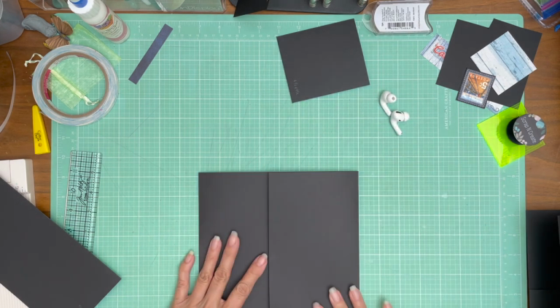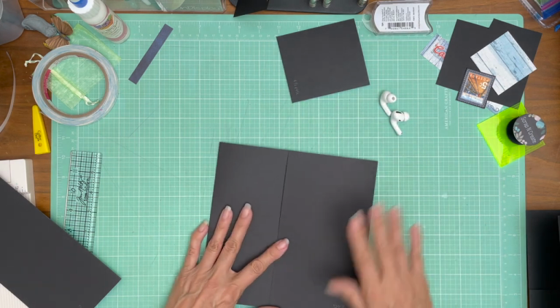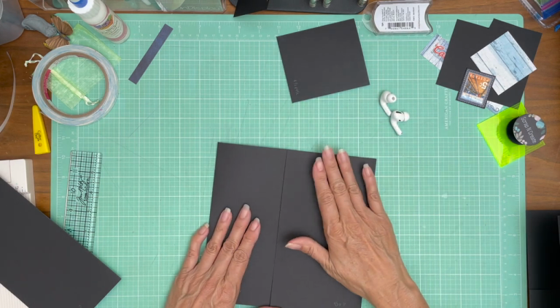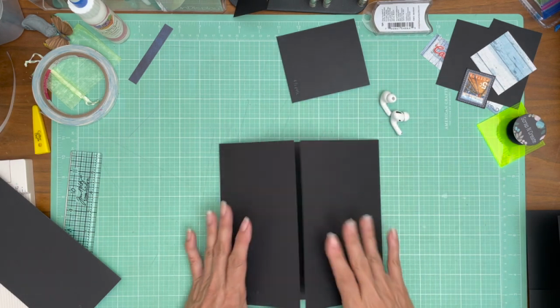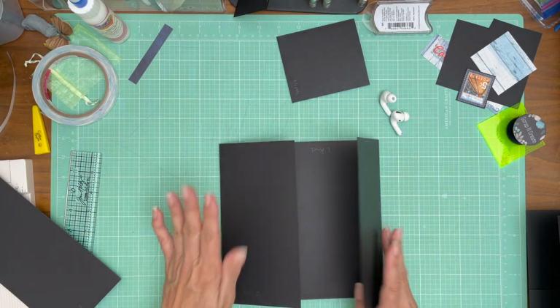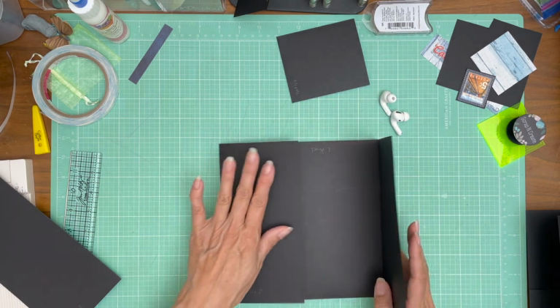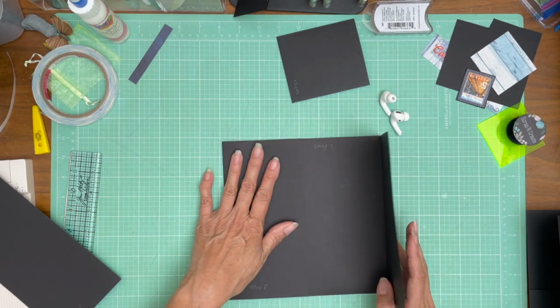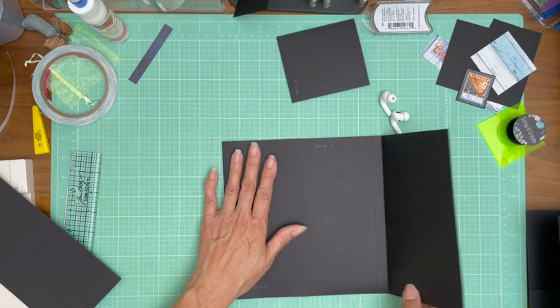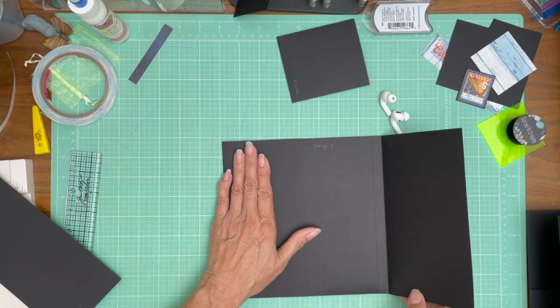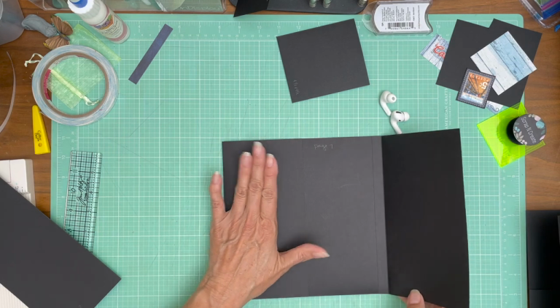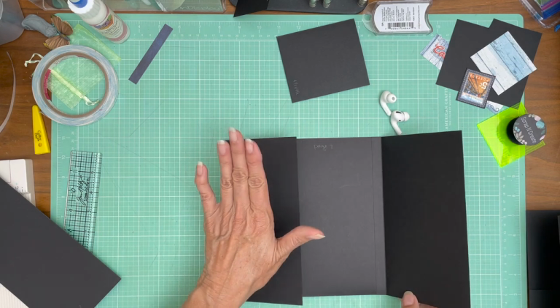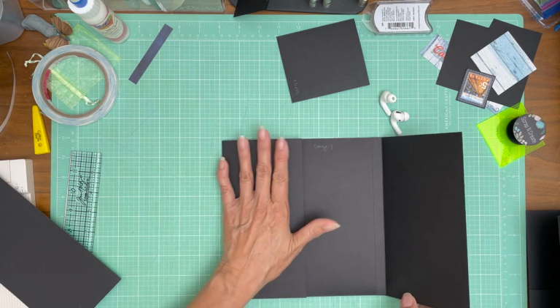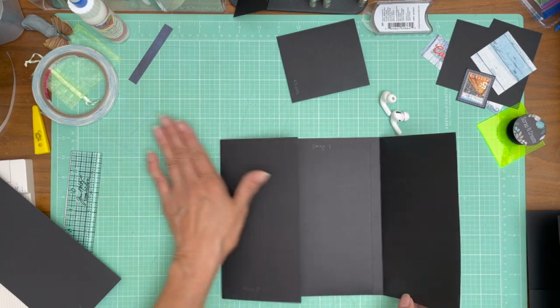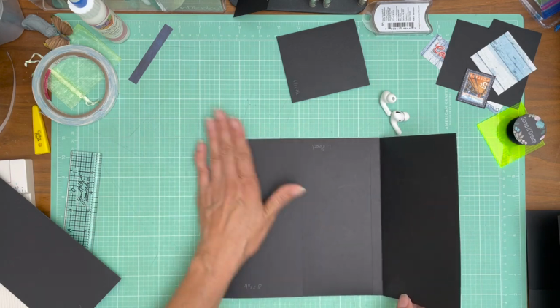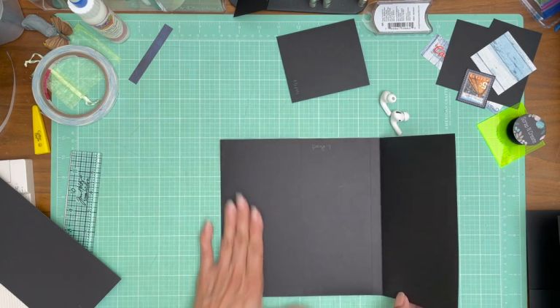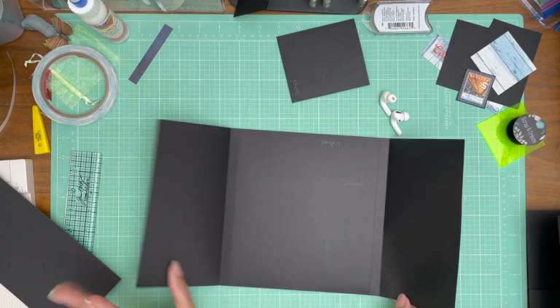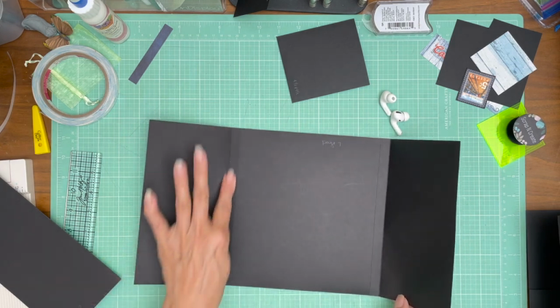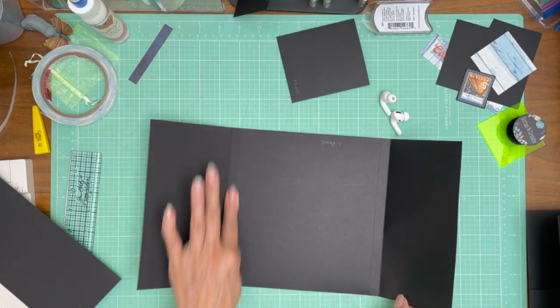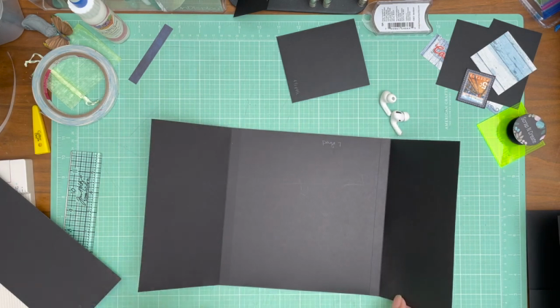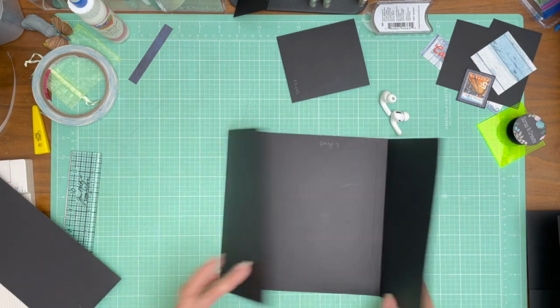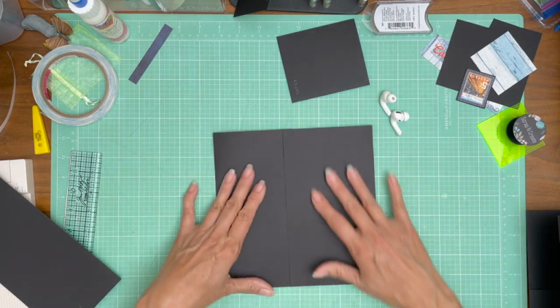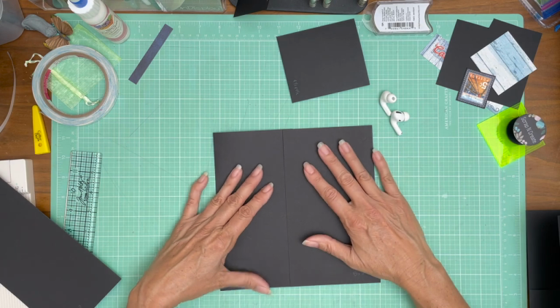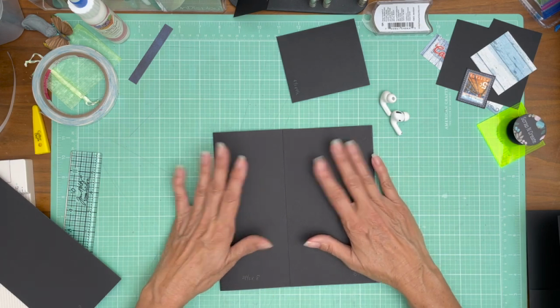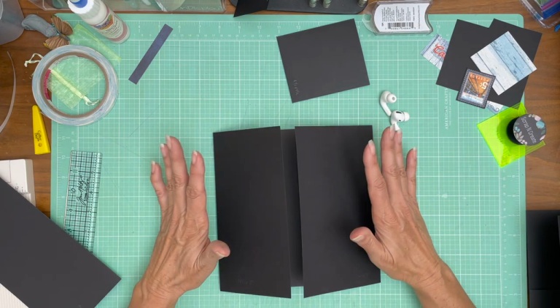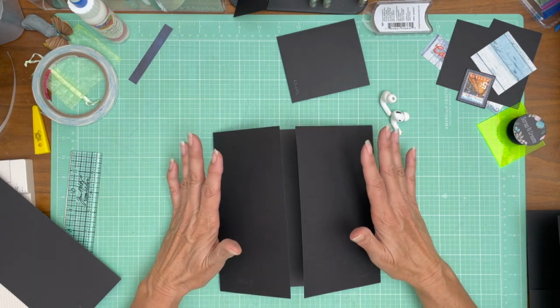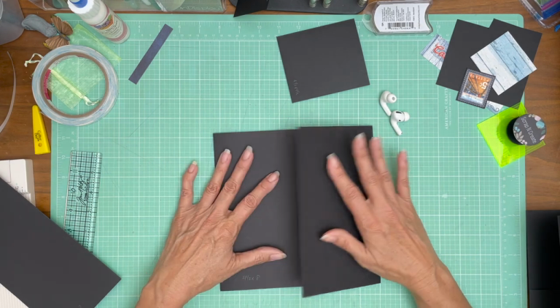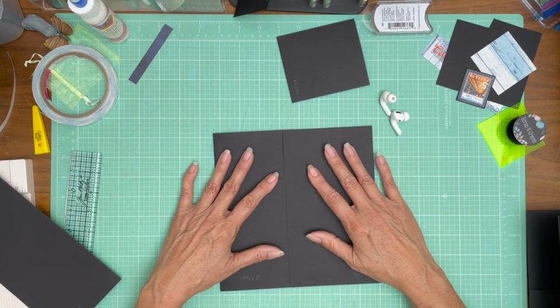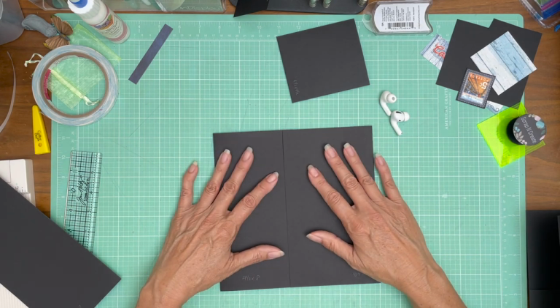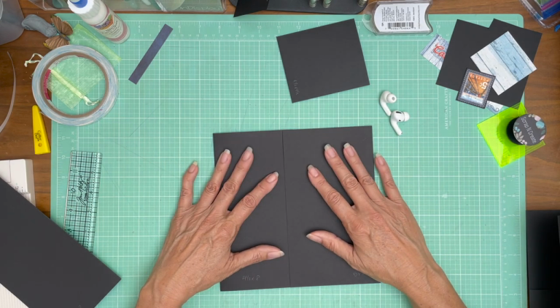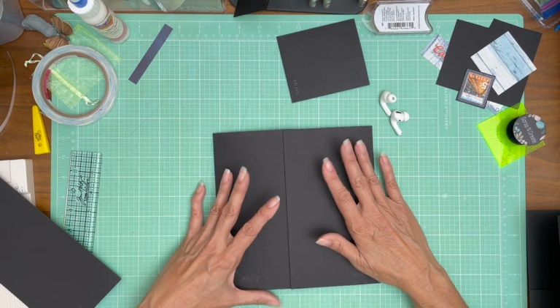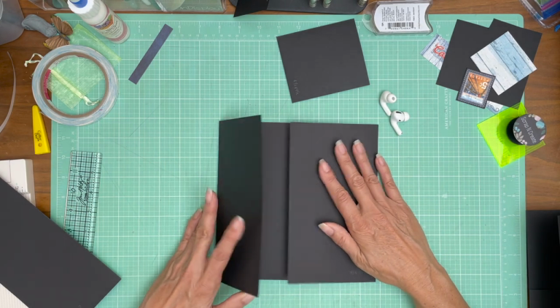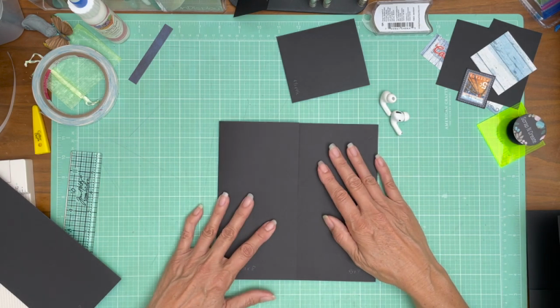So we've got our five inch over here and our four and a half over here, and of course on the four and a half inch you're going to score half inch on the four and a half inch side. So there we go.